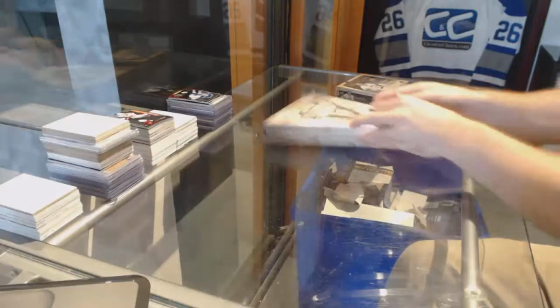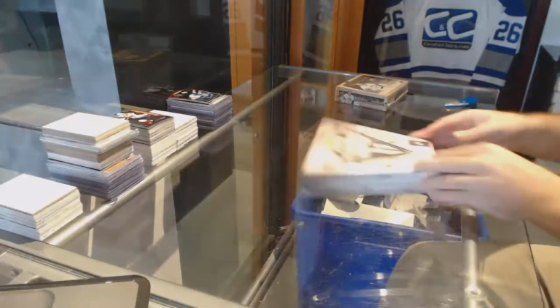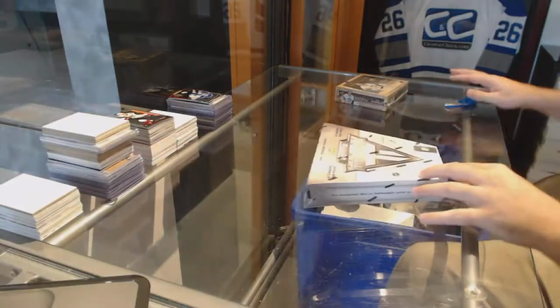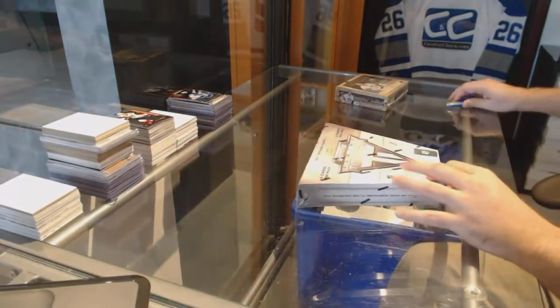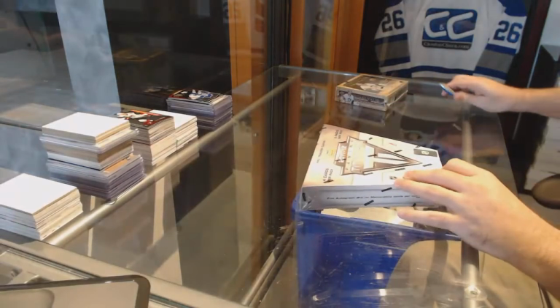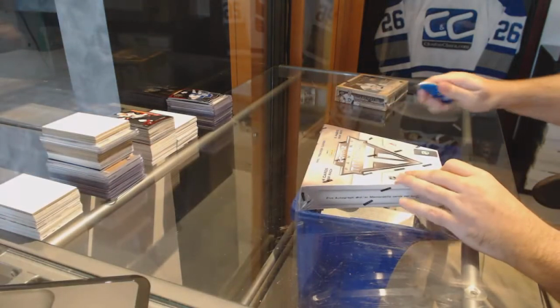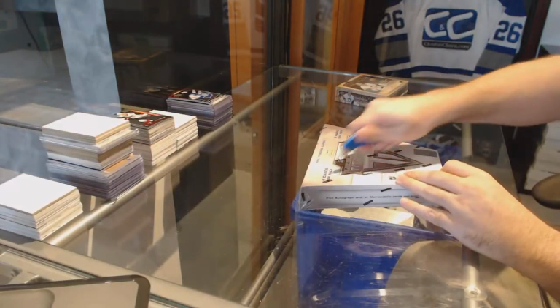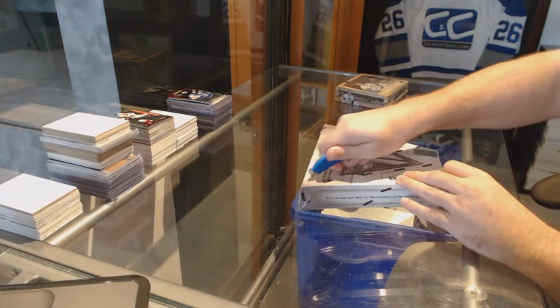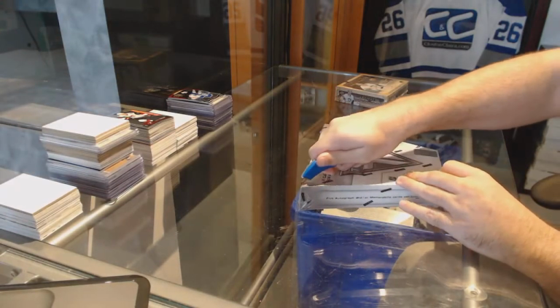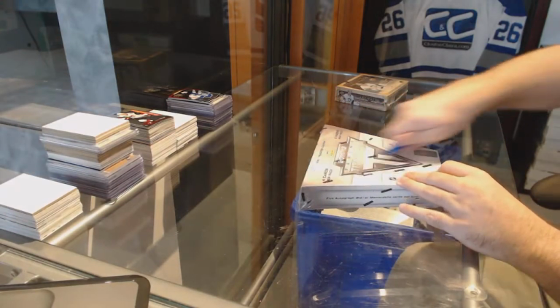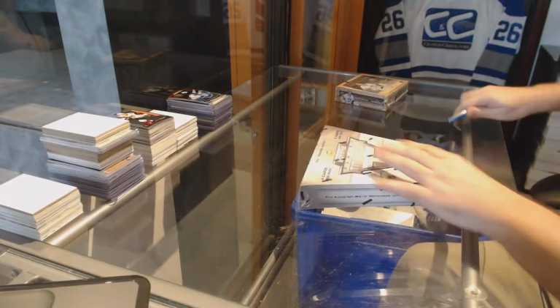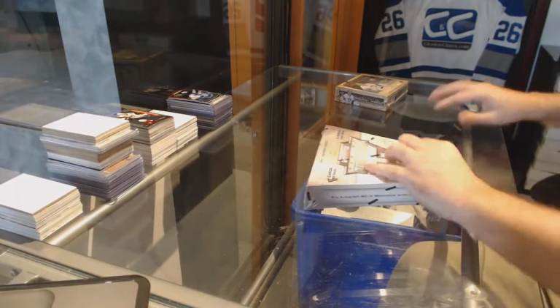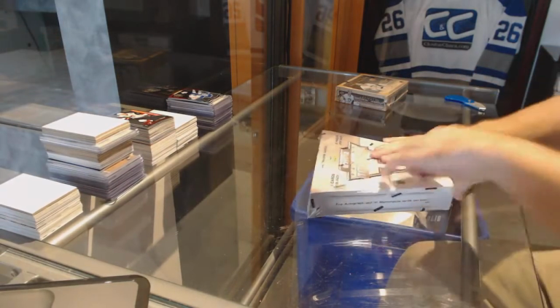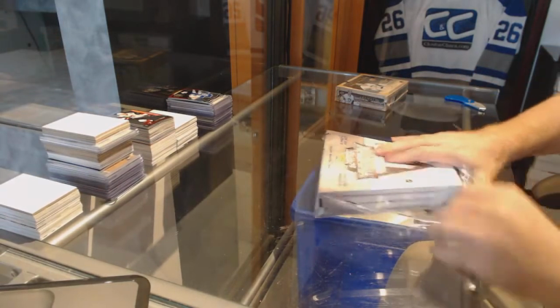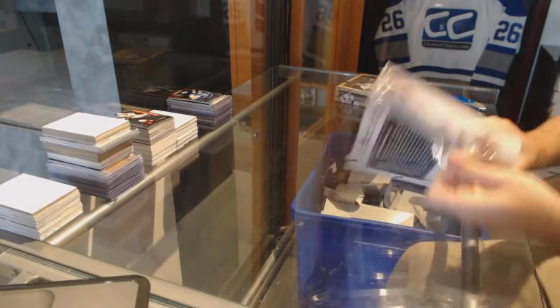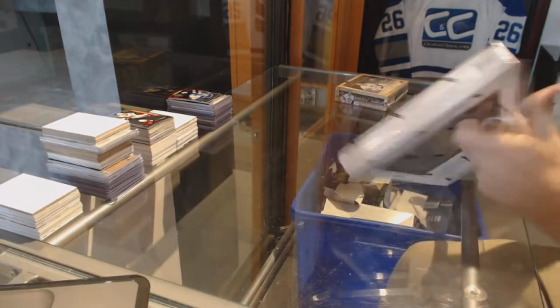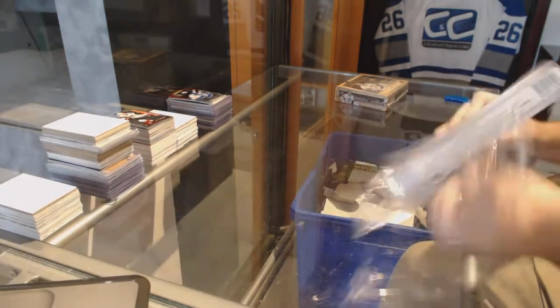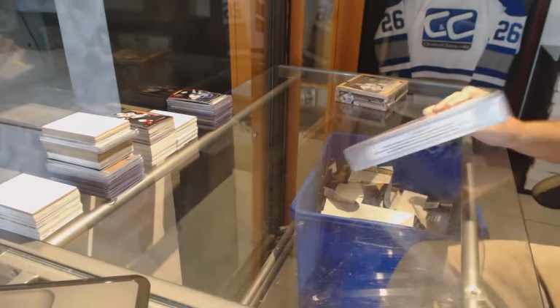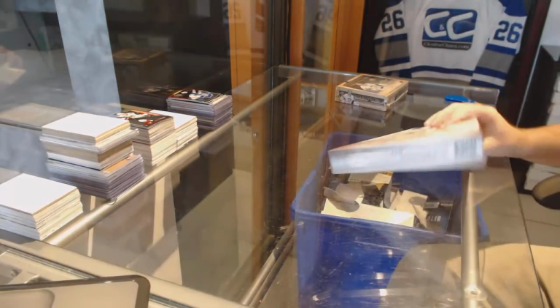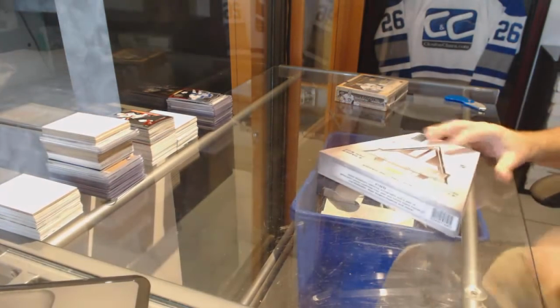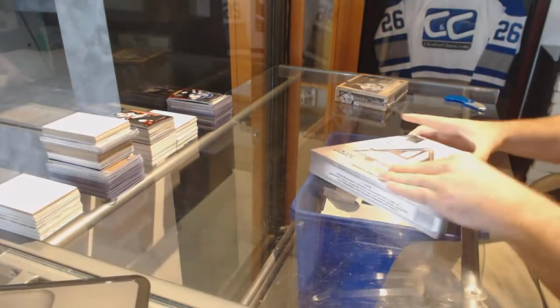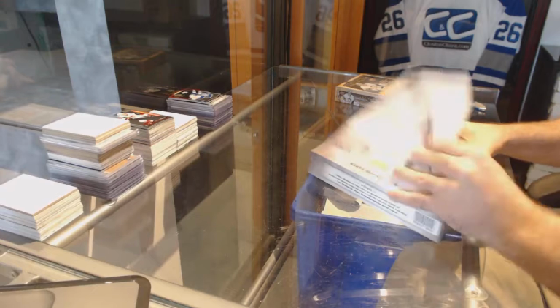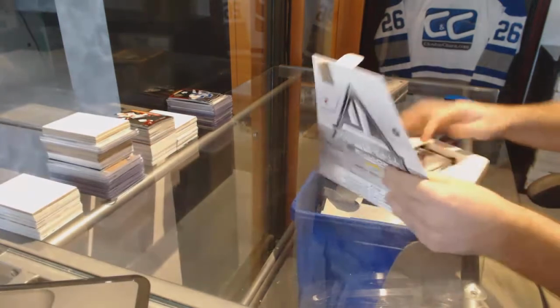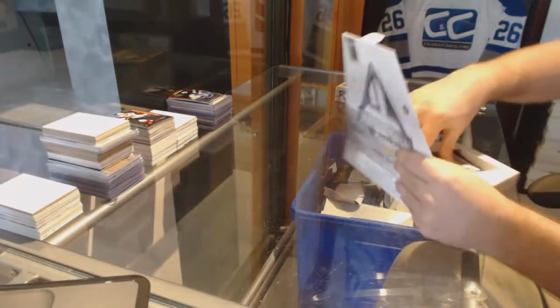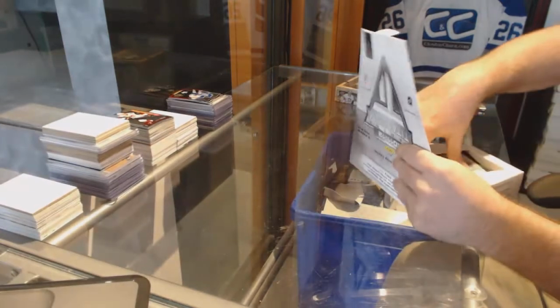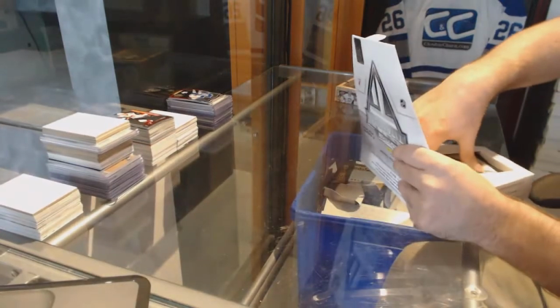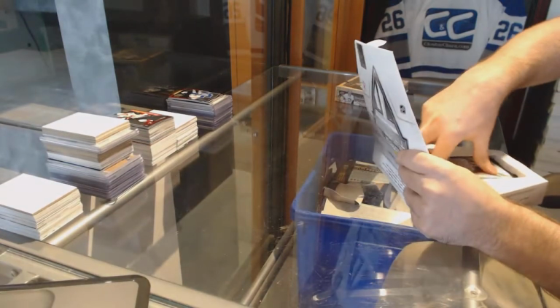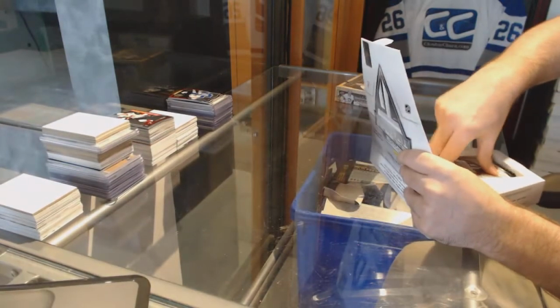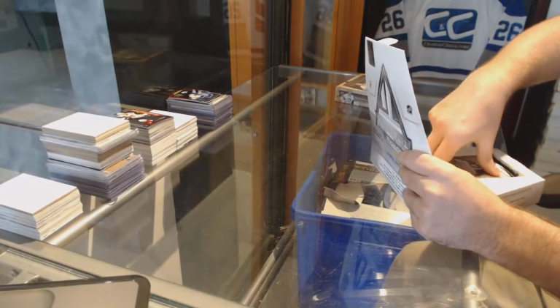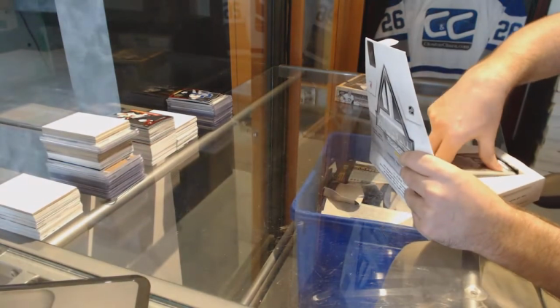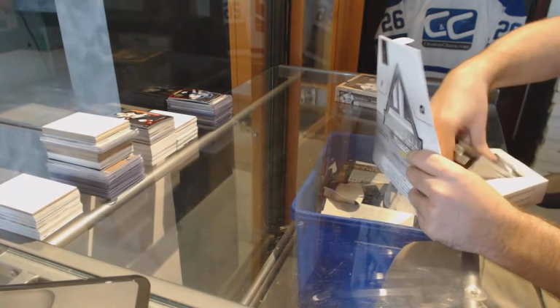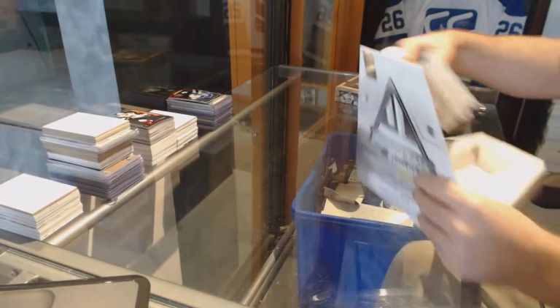Finishing off CC break 7453, we have the Titanium 11/12 and the 13/14 artifacts.